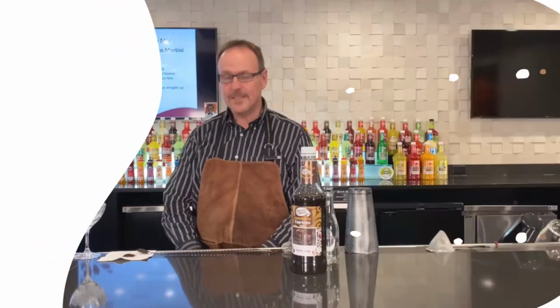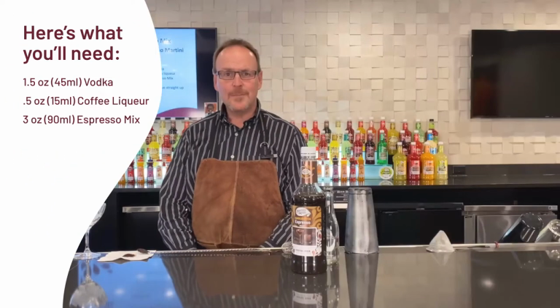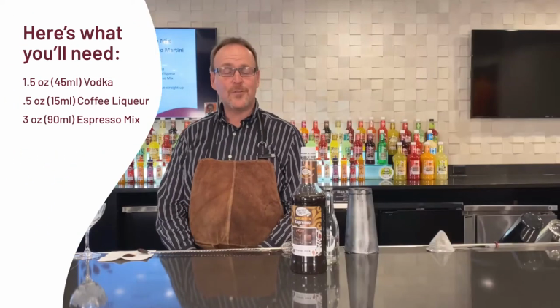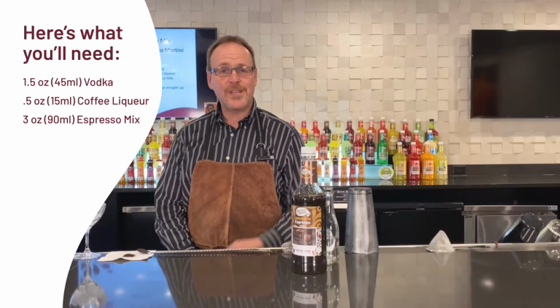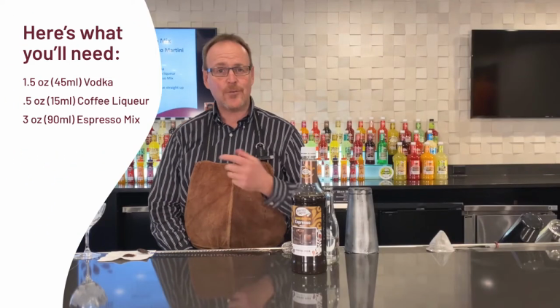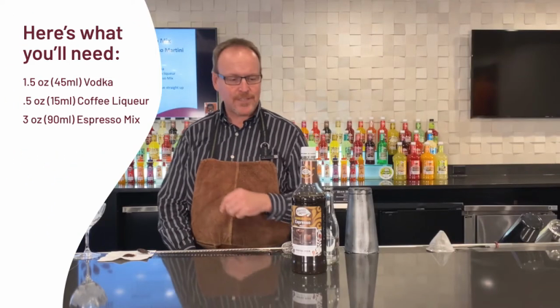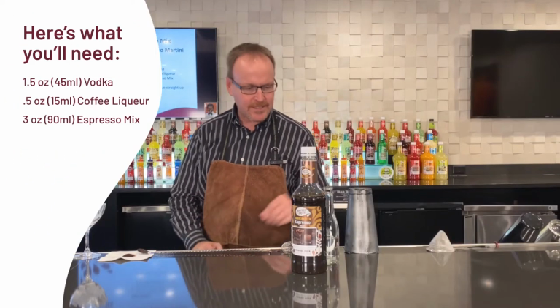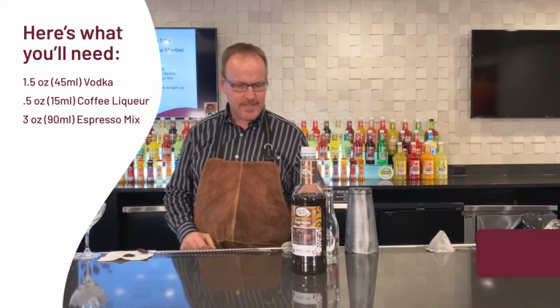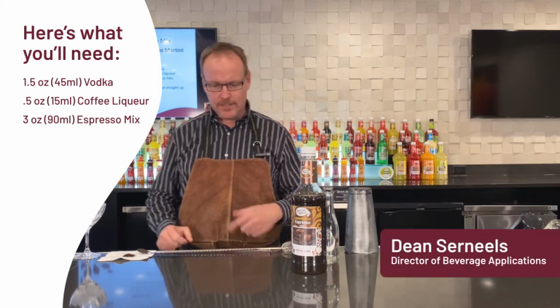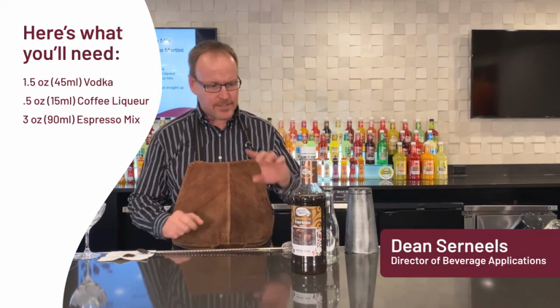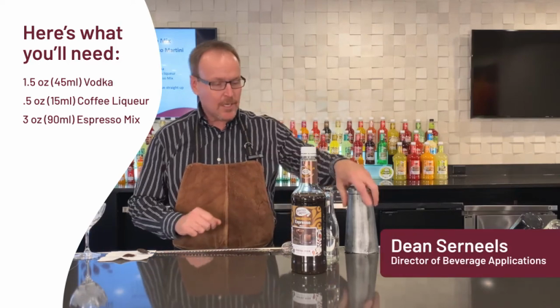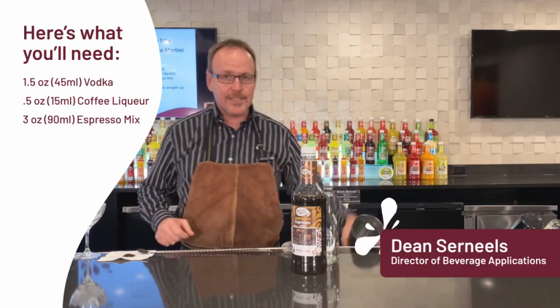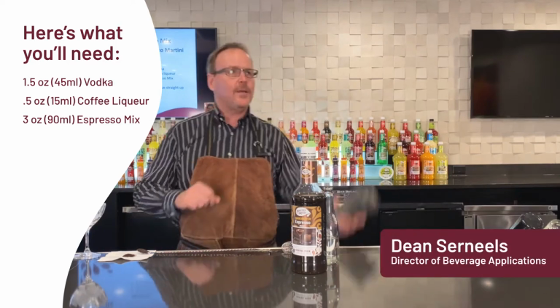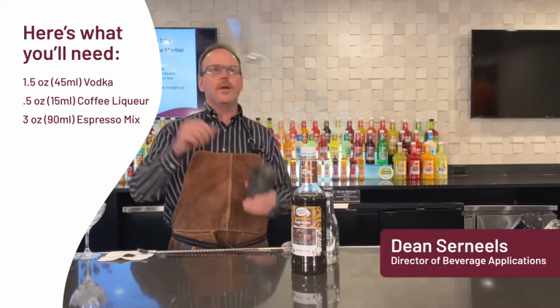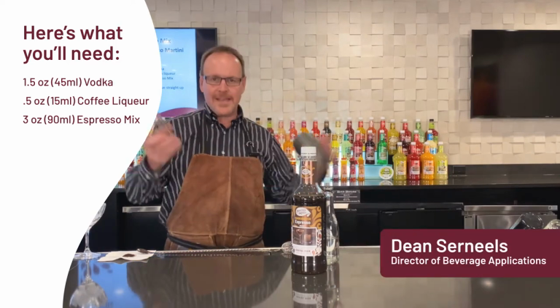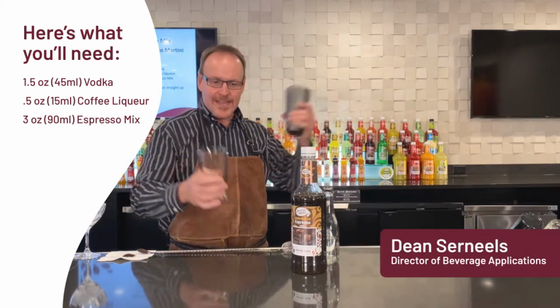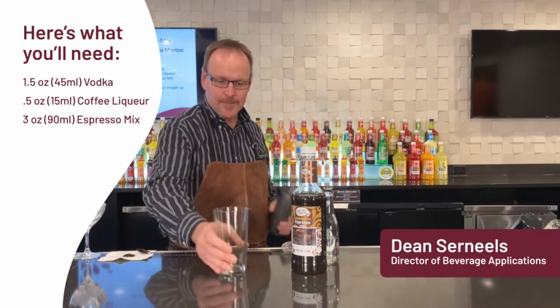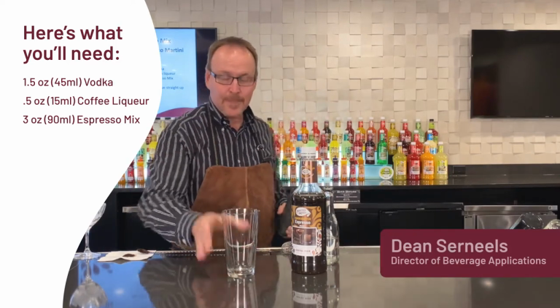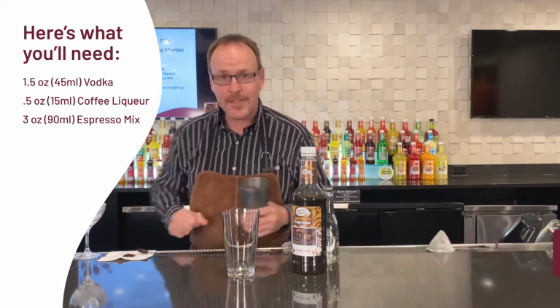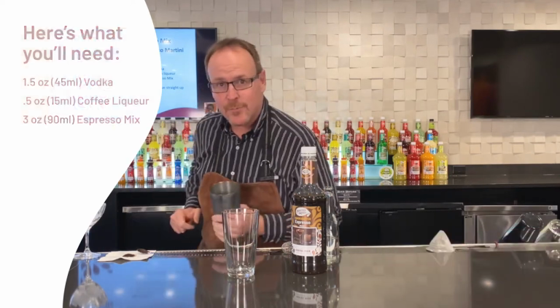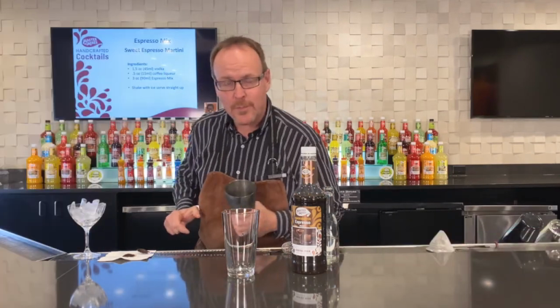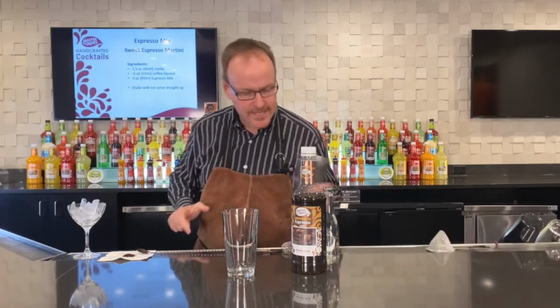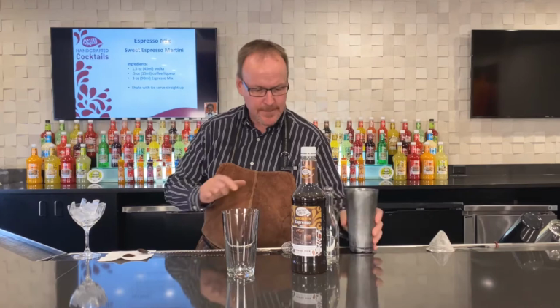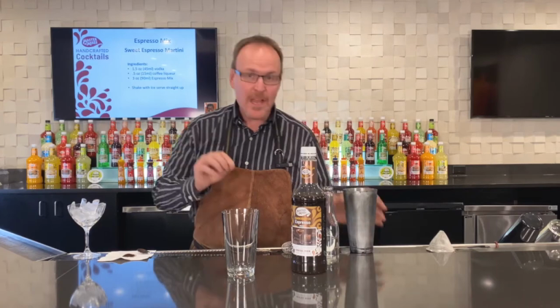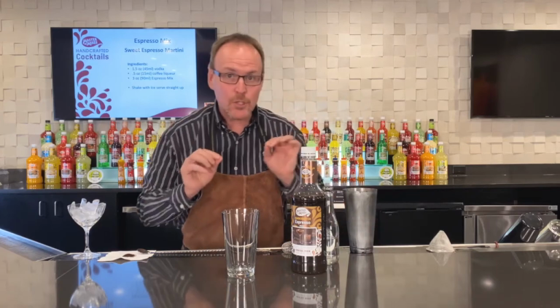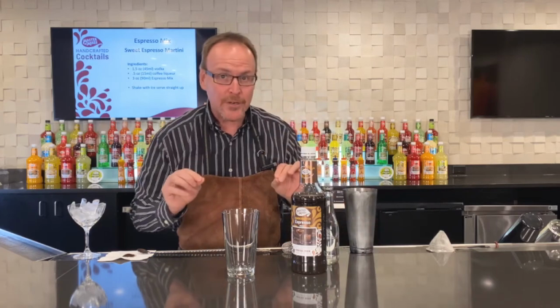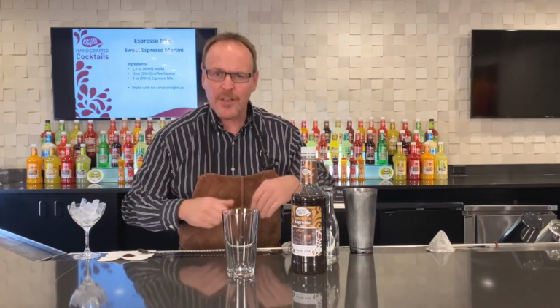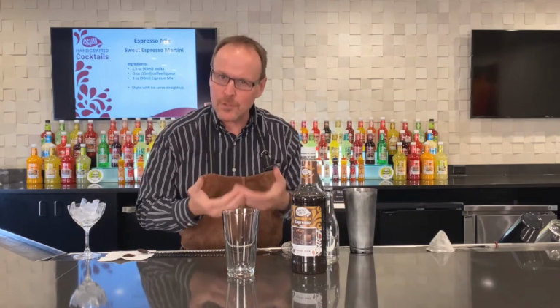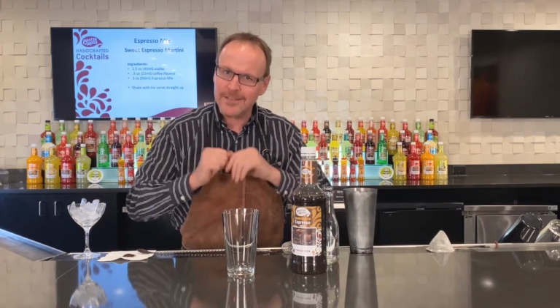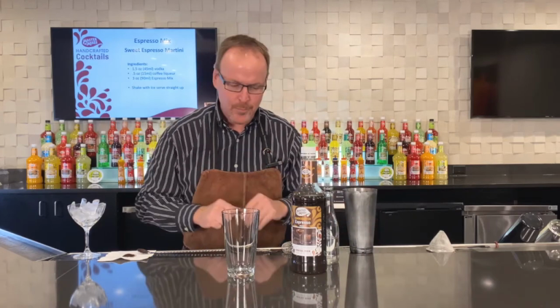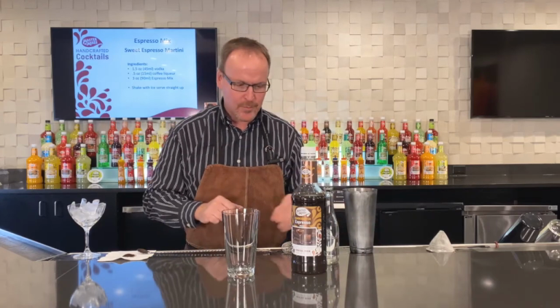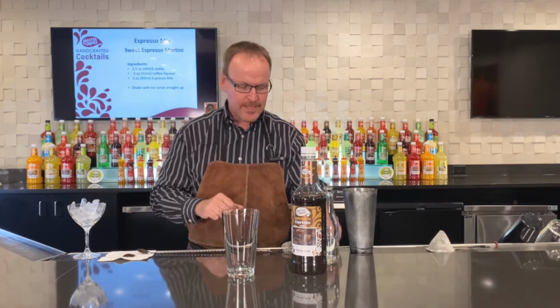Master Mix's Handcrafted Cocktails. Today we are making the Espresso Martini Sweeter — the Sweet Espresso Martini.